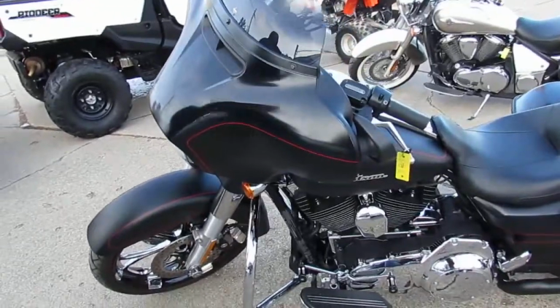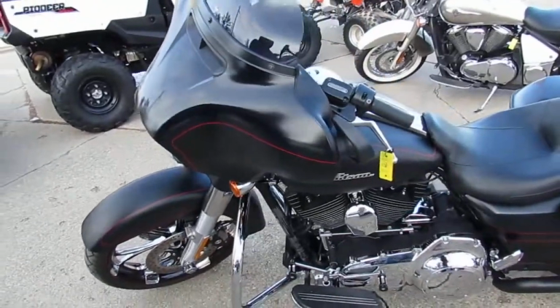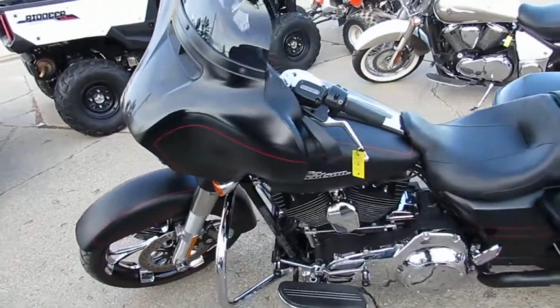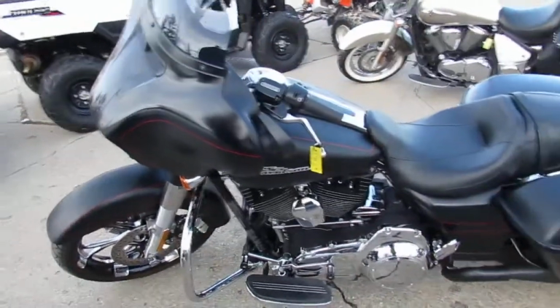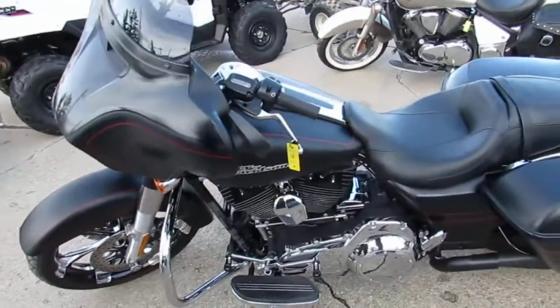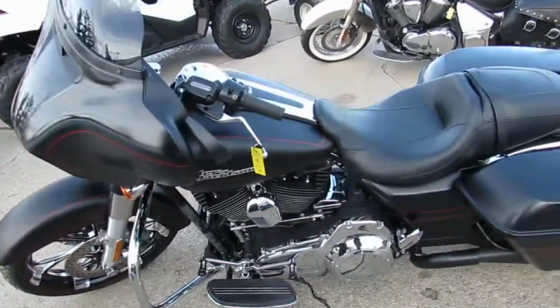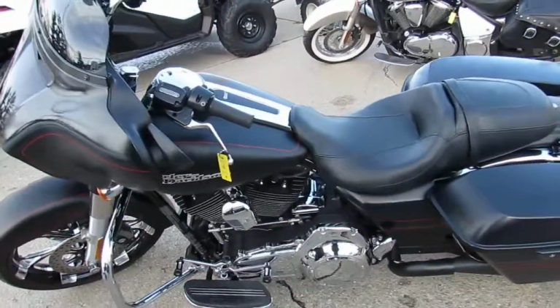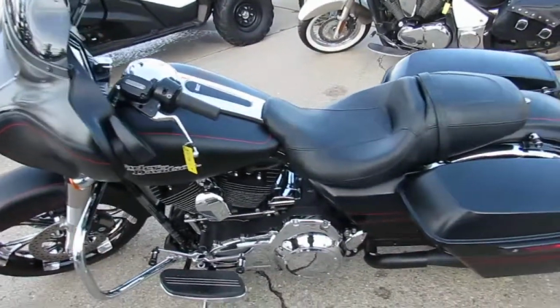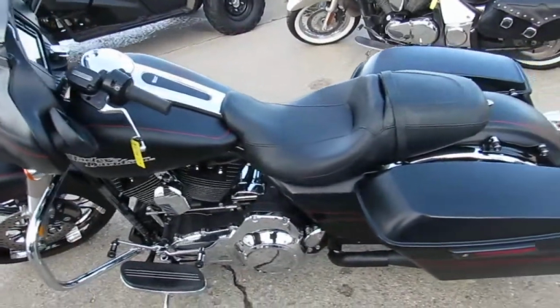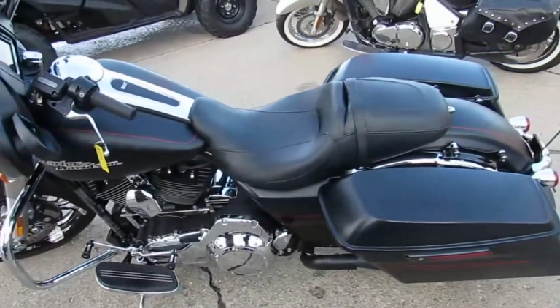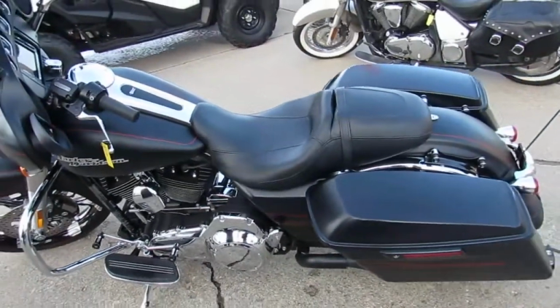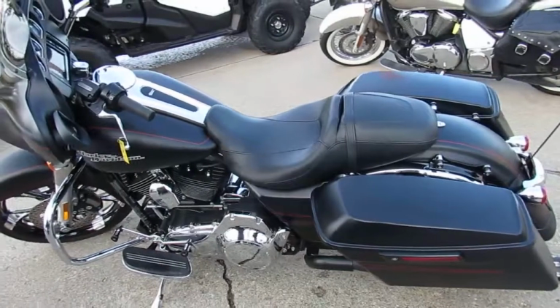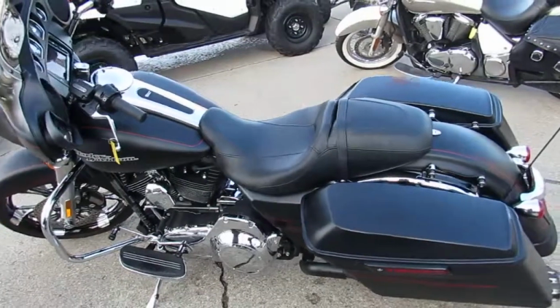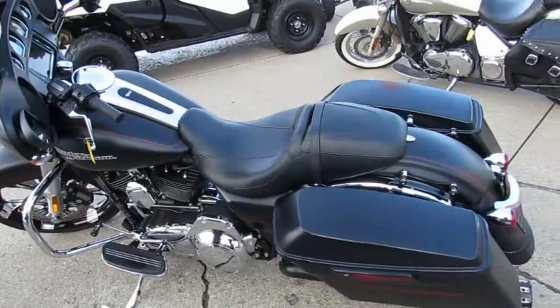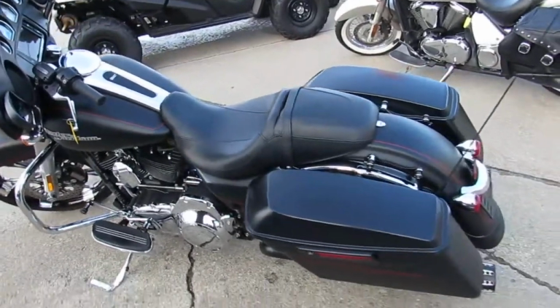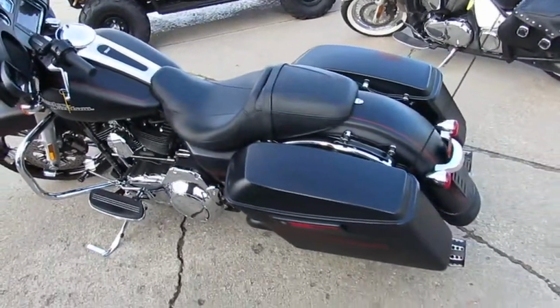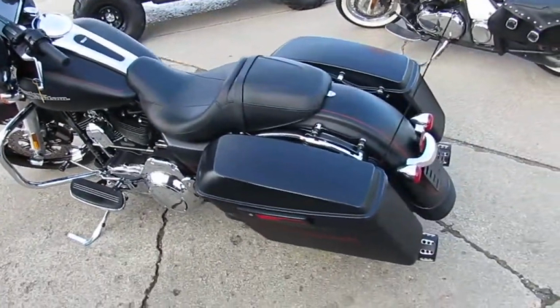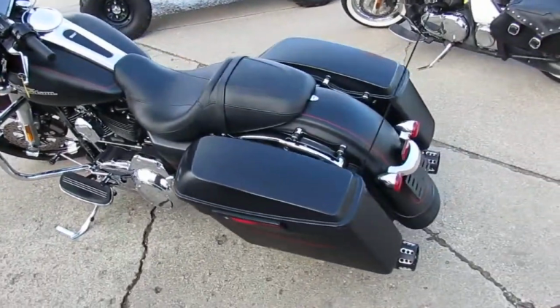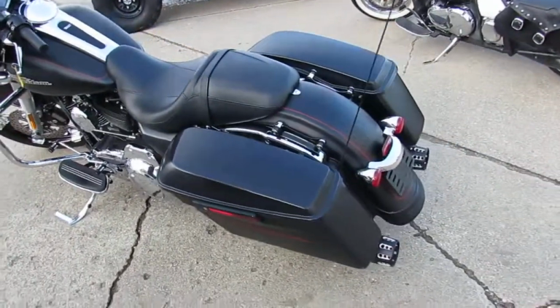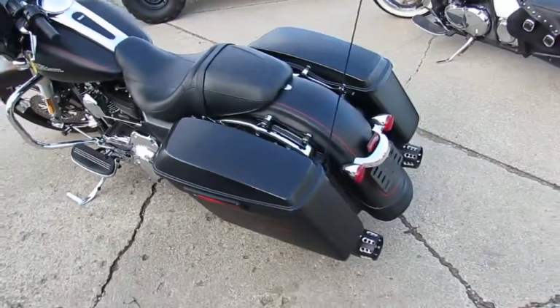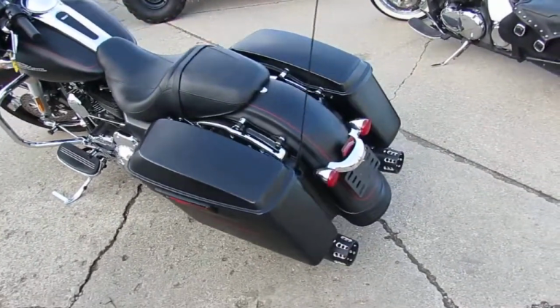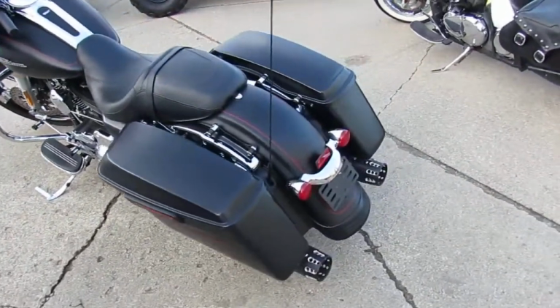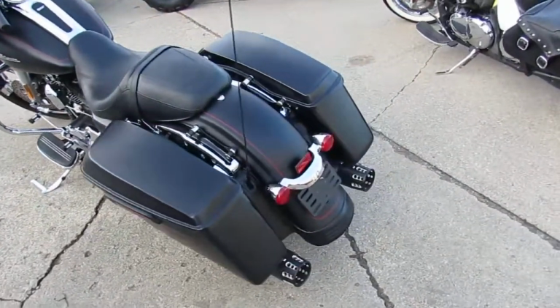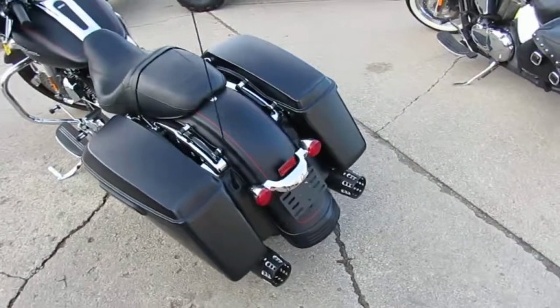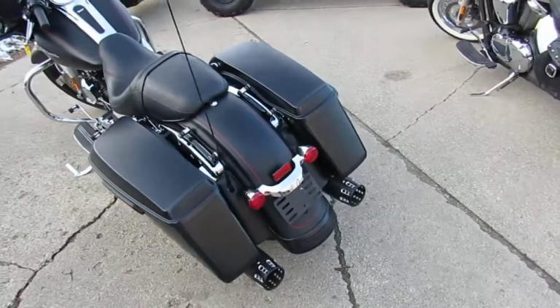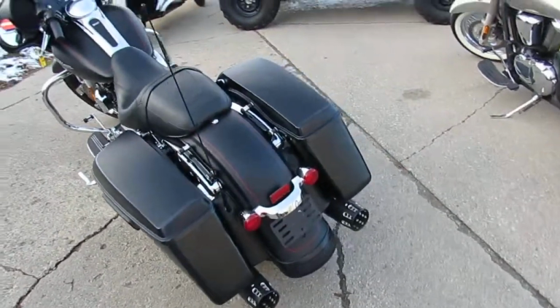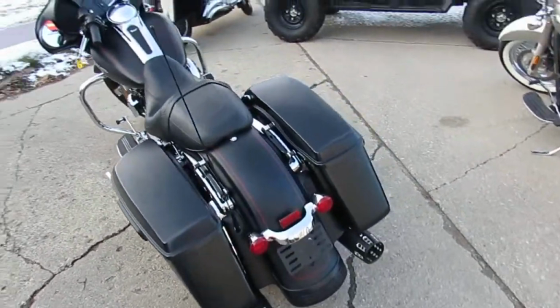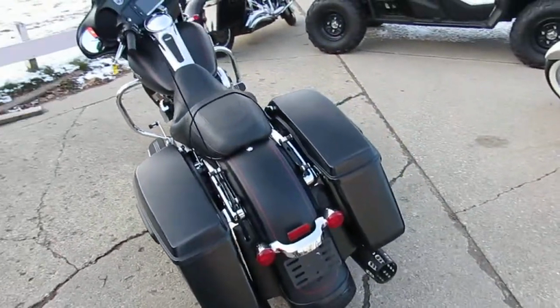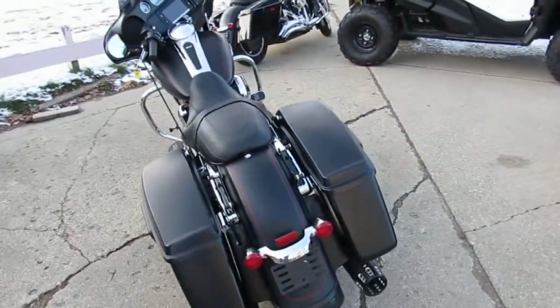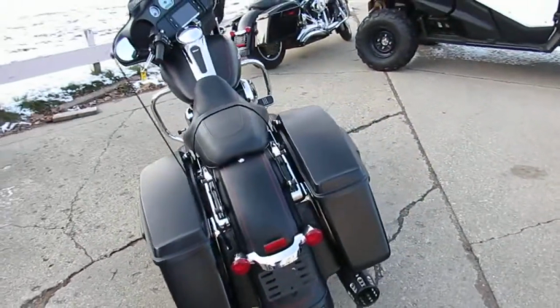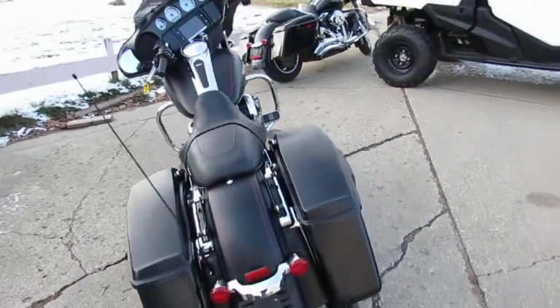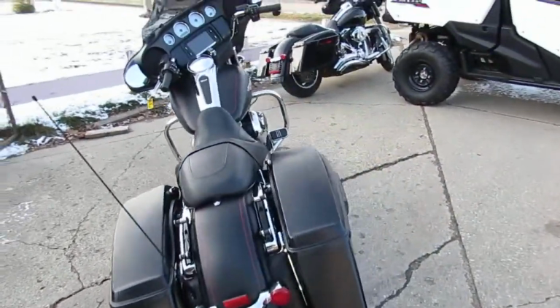Check it out guys — matte black paint, 21 inch RC front wheel, matching rear wheel, RC exhaust, it's got the LED screen, and I'm seeing some Willie G accents on this thing.